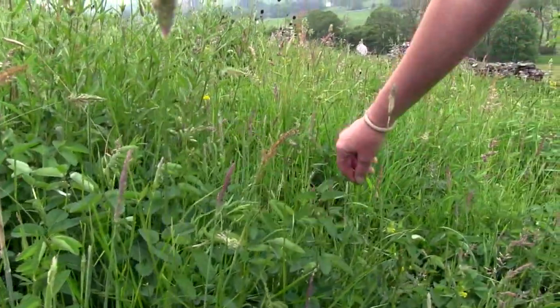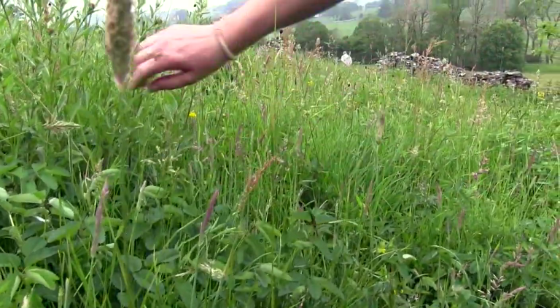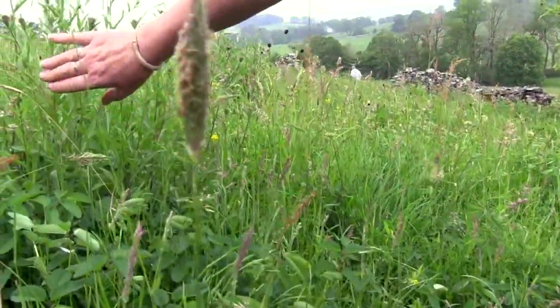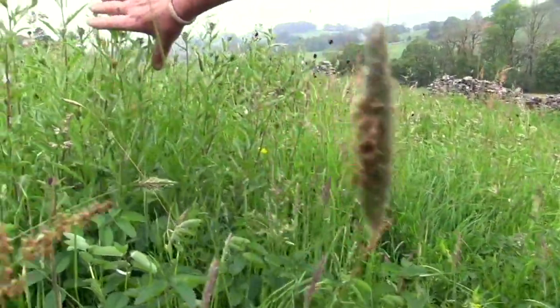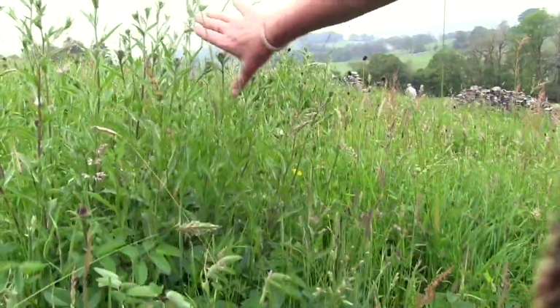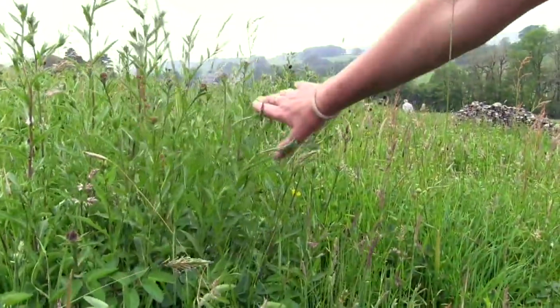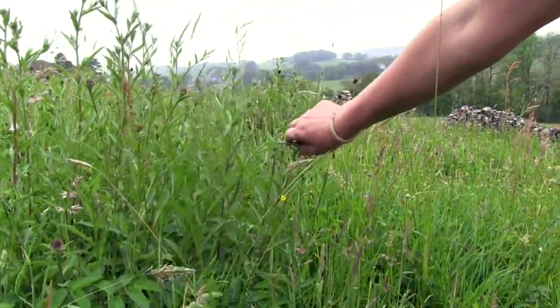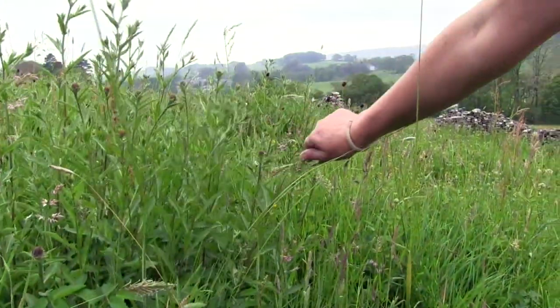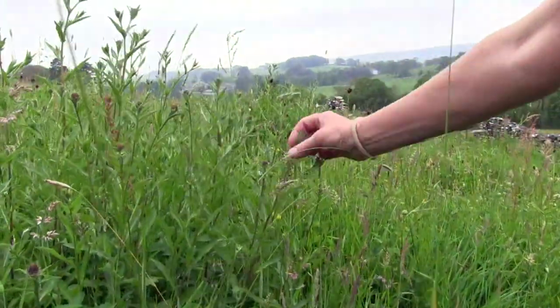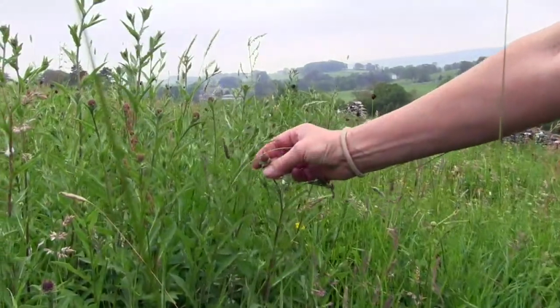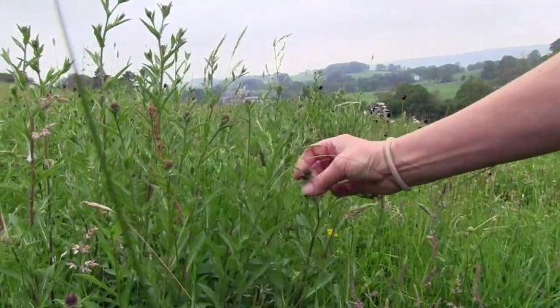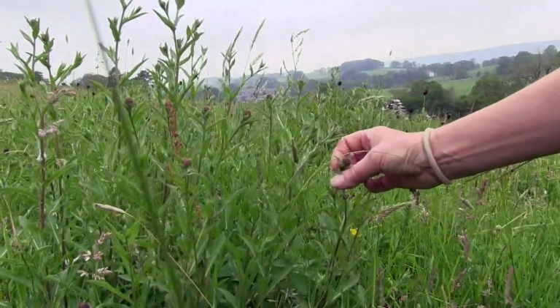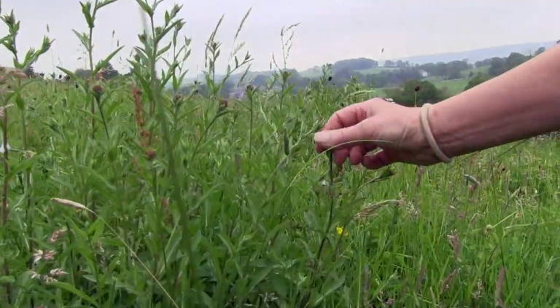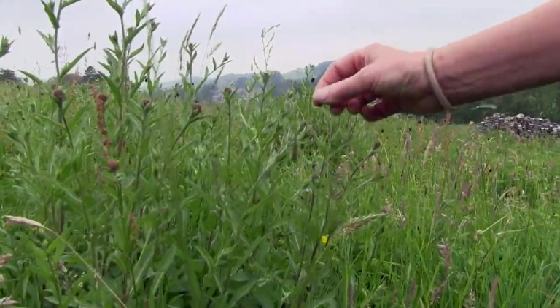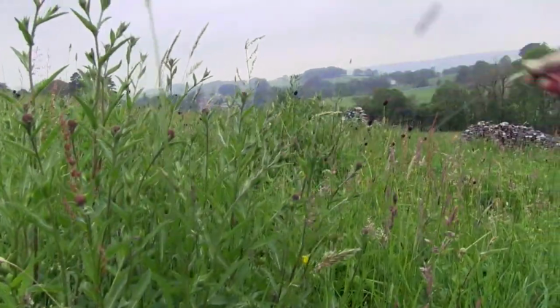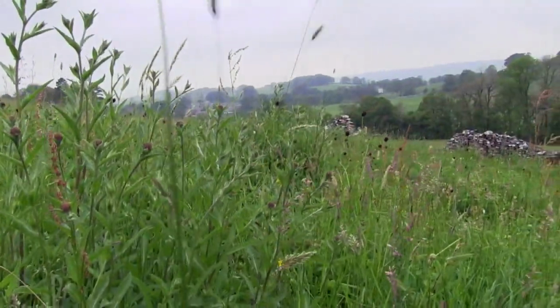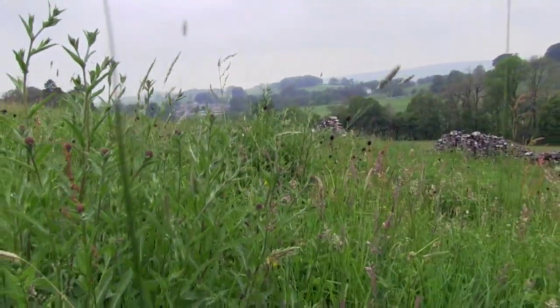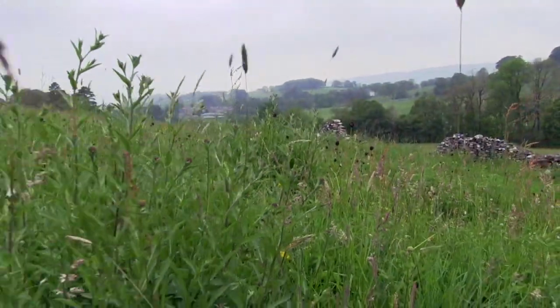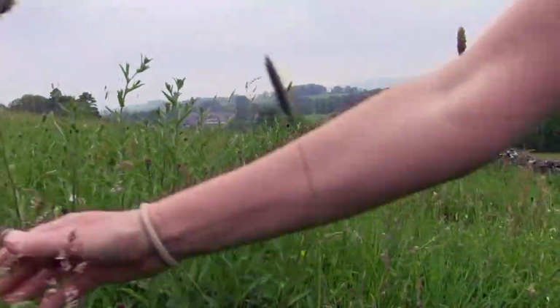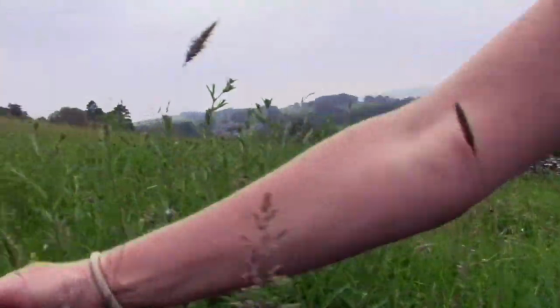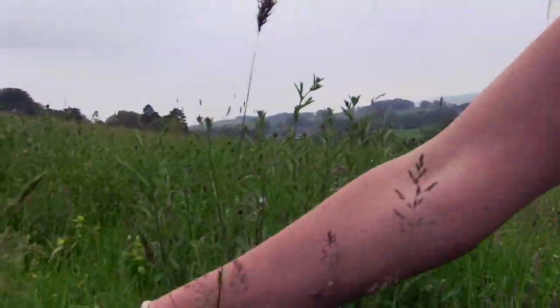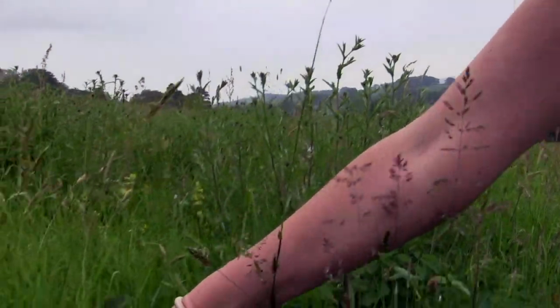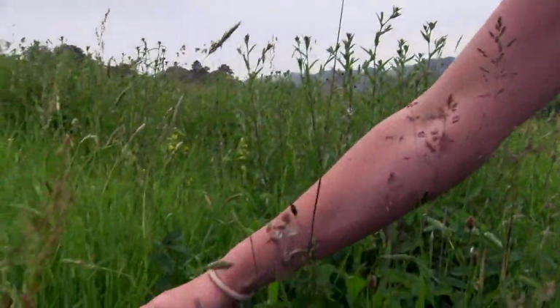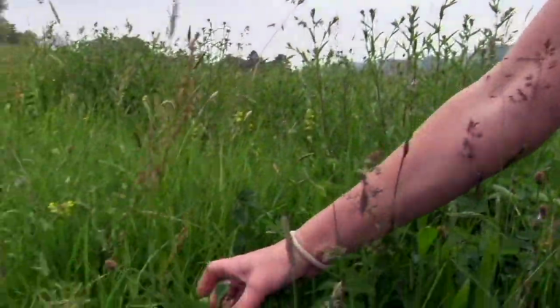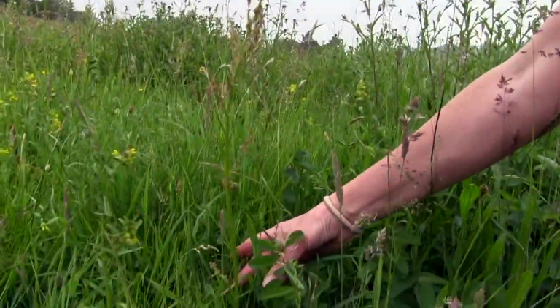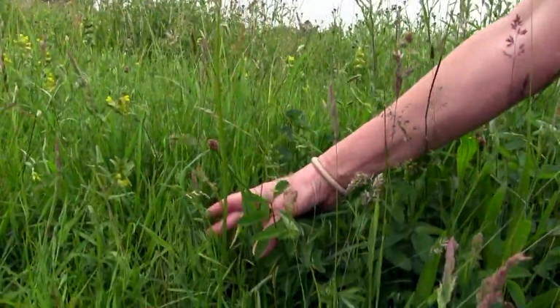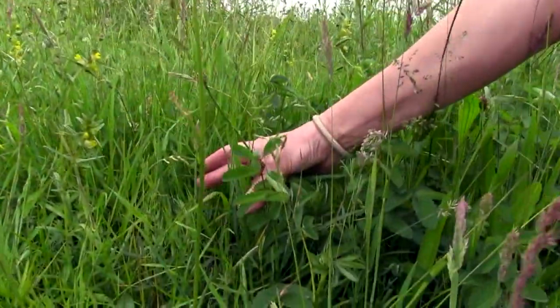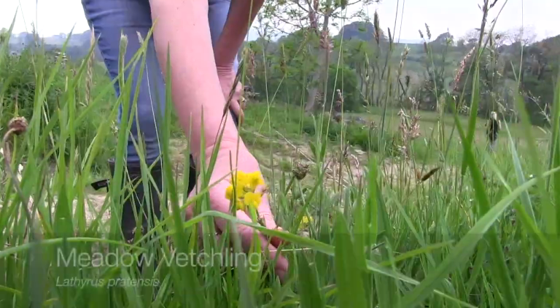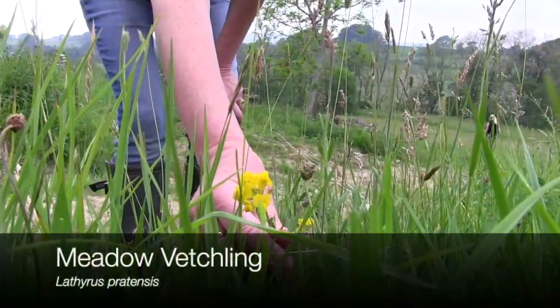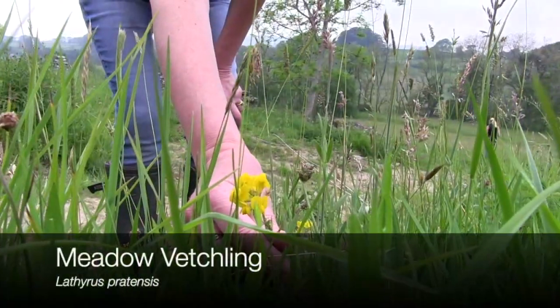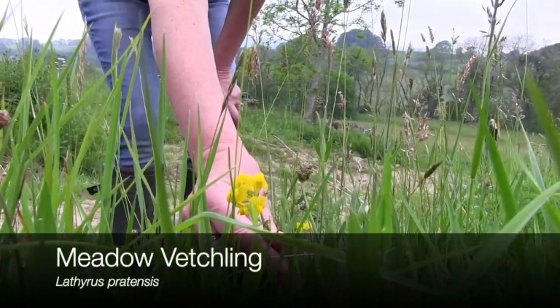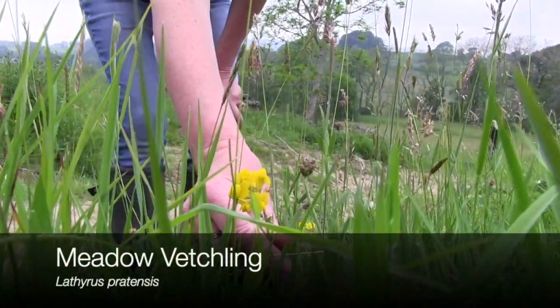So we've got the great burnet here, which is this here, and then behind it here is the knapweed that's just about to come into flower, and then down here we've got the yellow meadow vetchling.